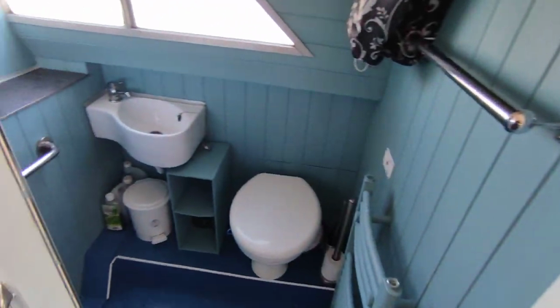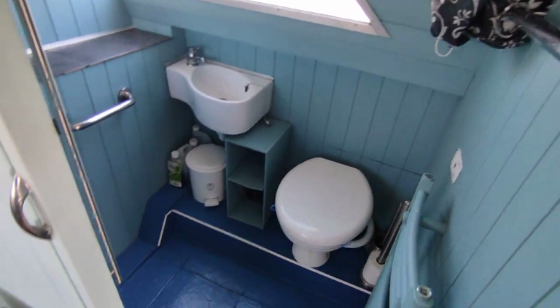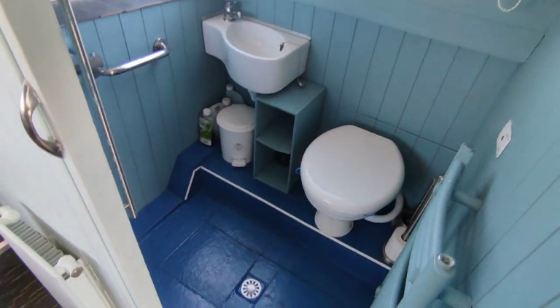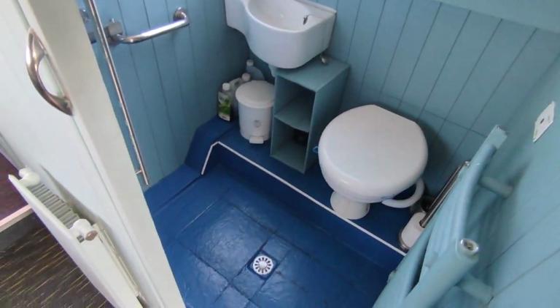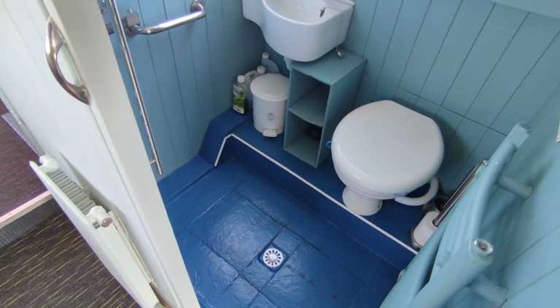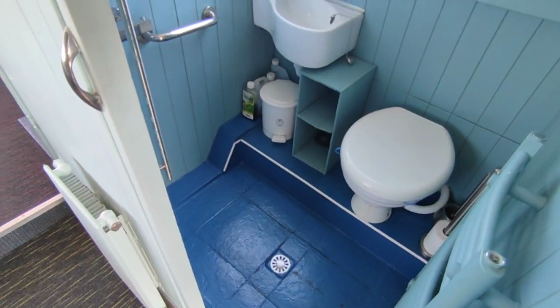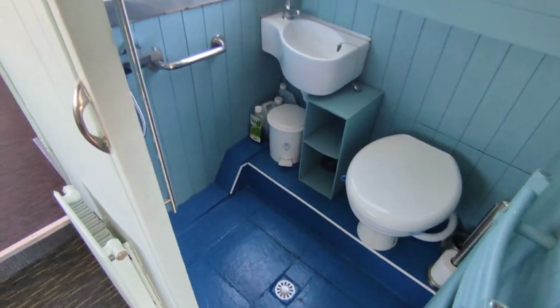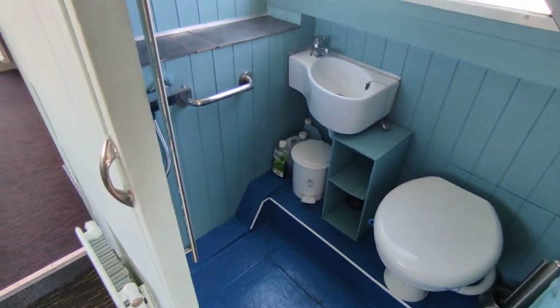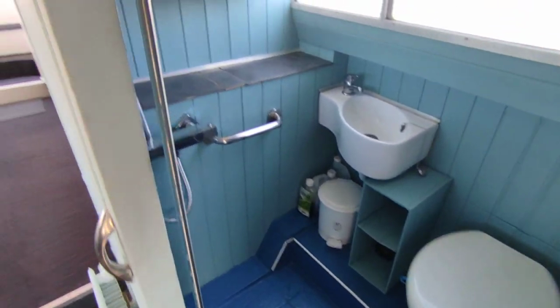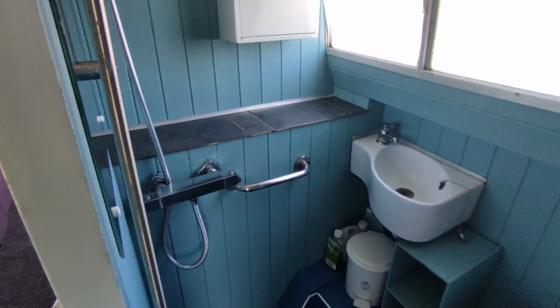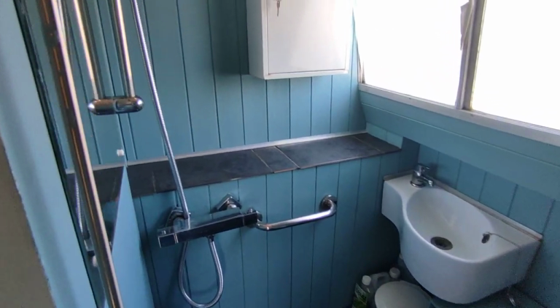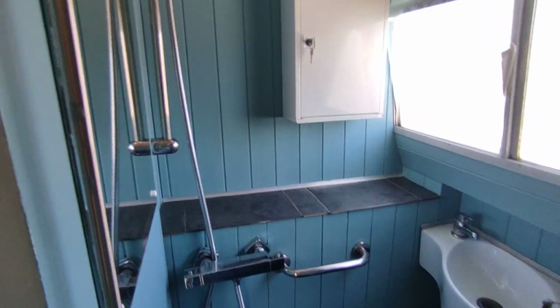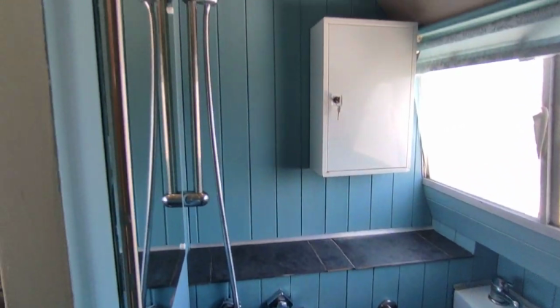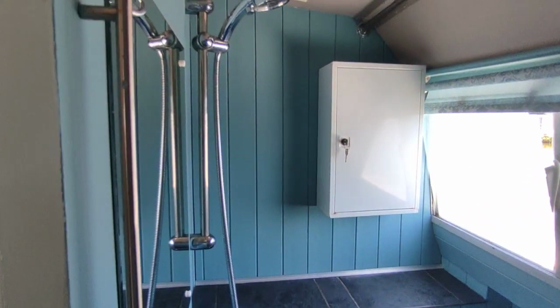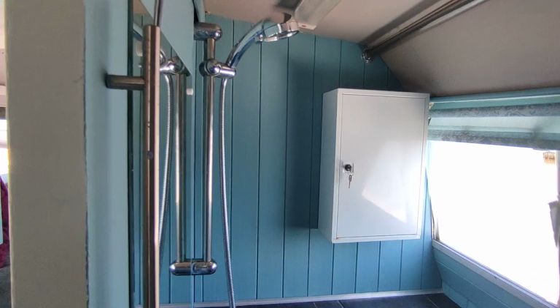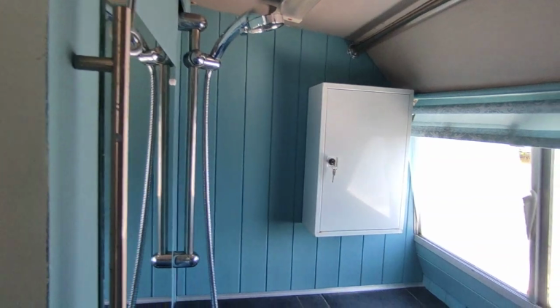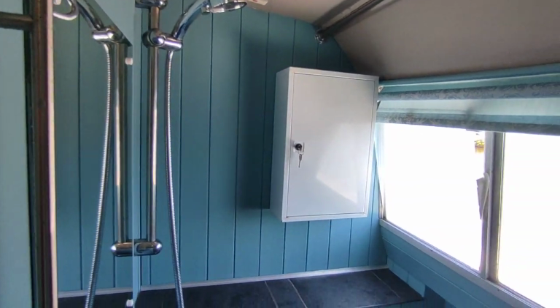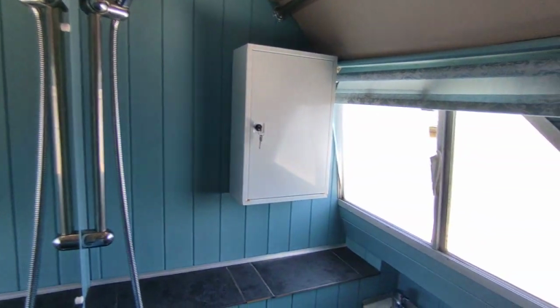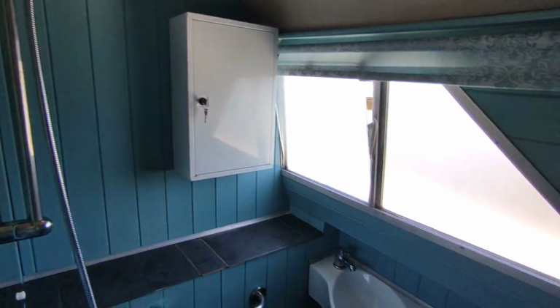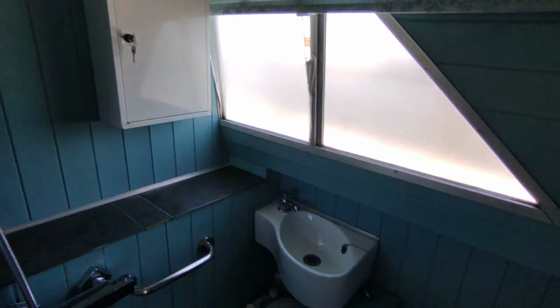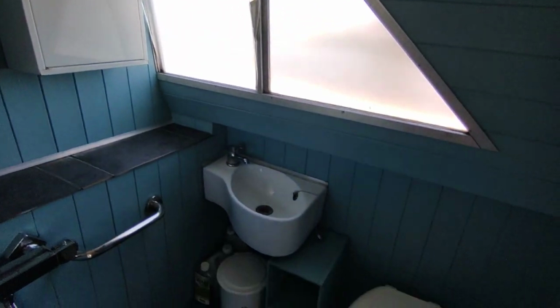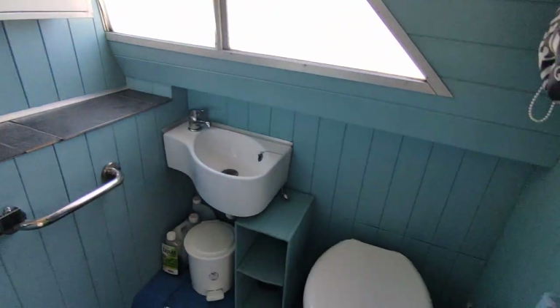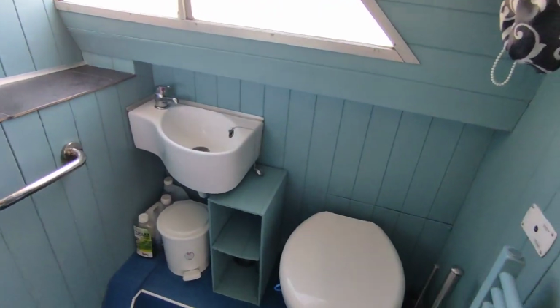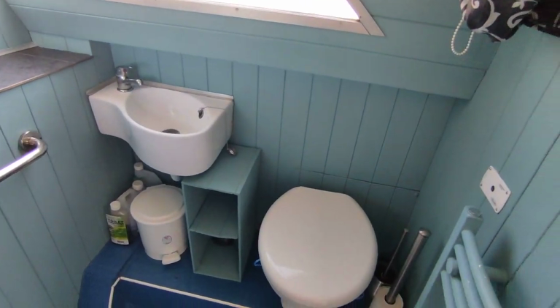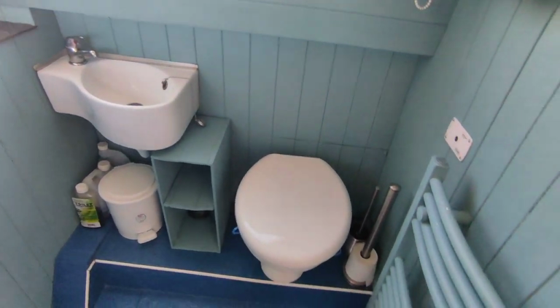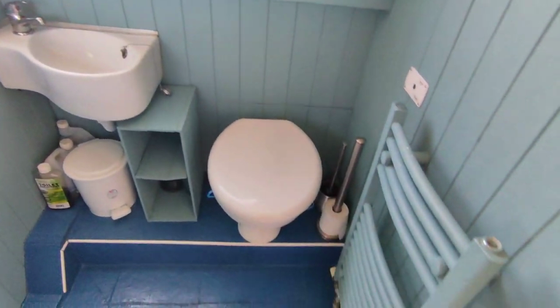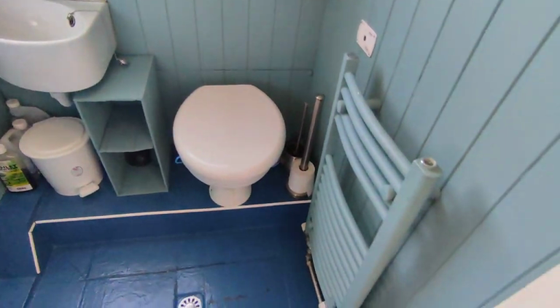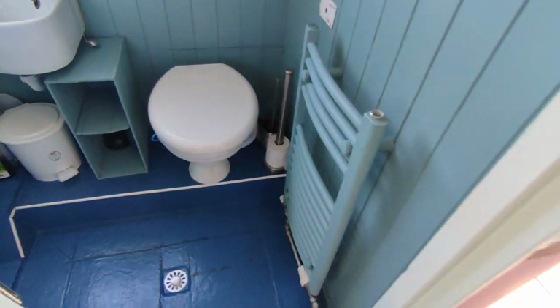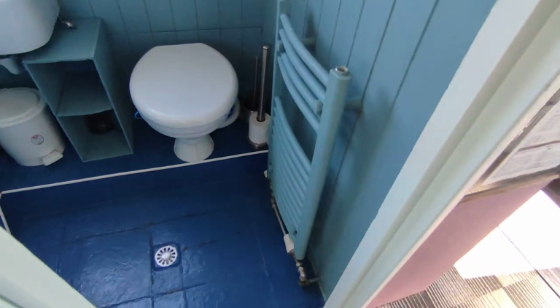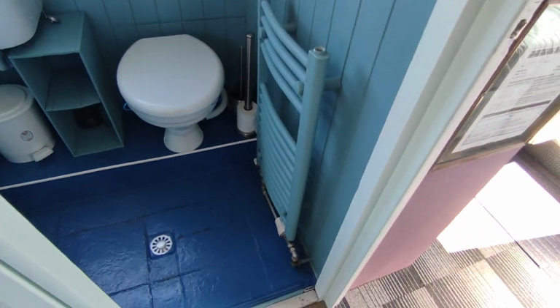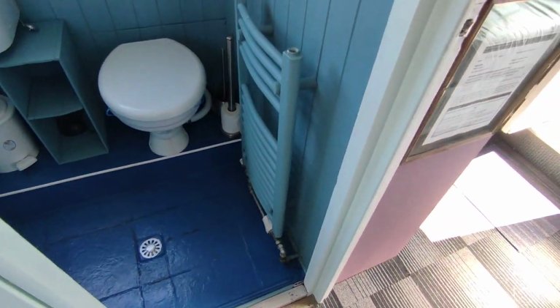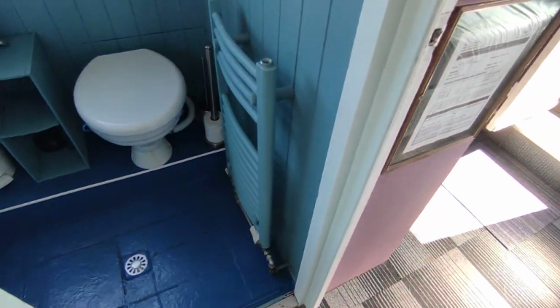Large wet compartment heads with shower and electric toilet. Good size heads for a DC-30.